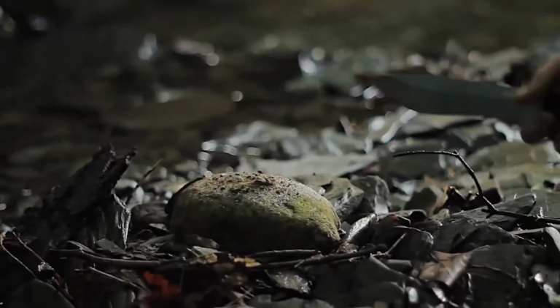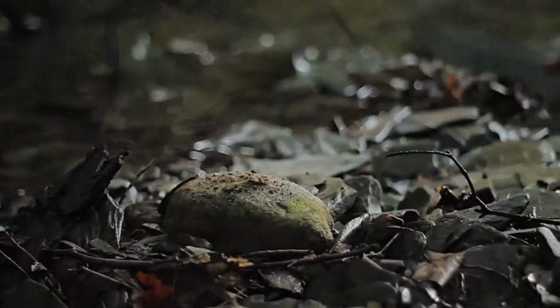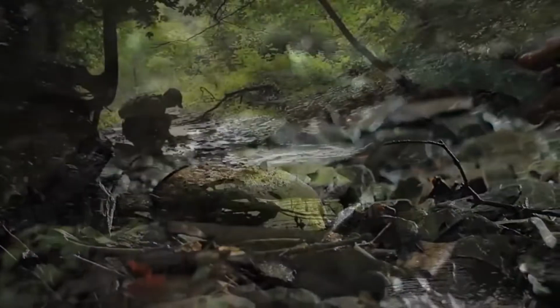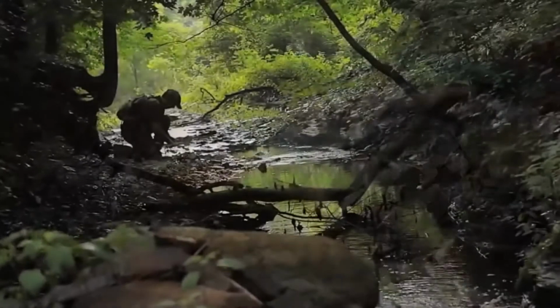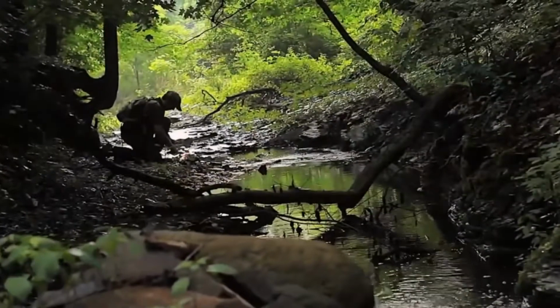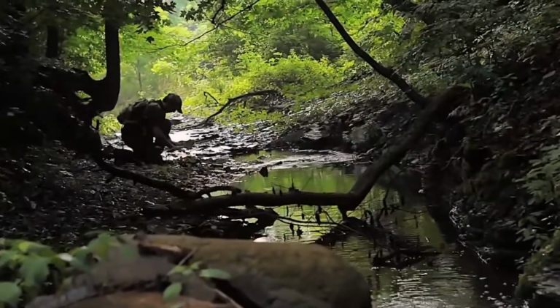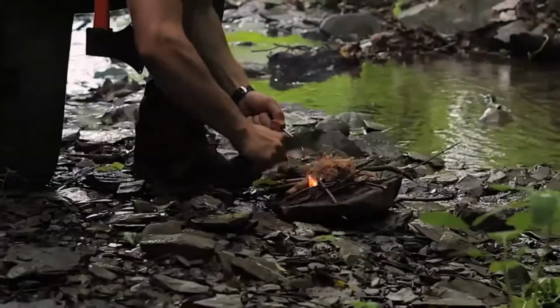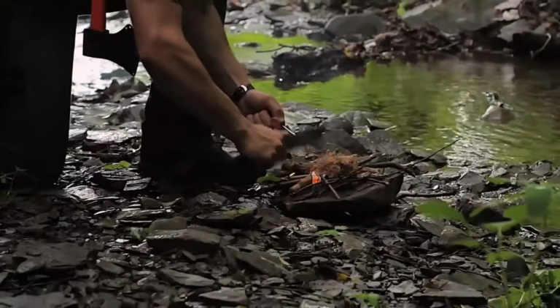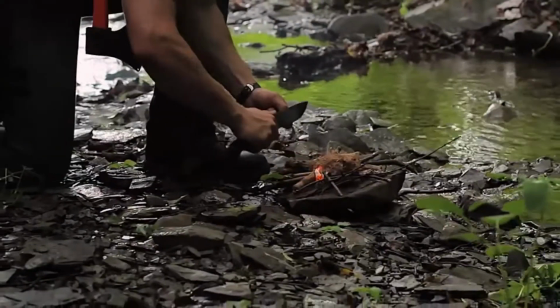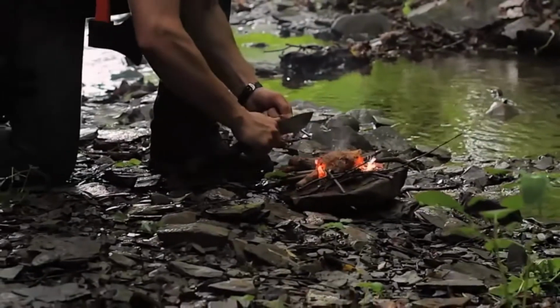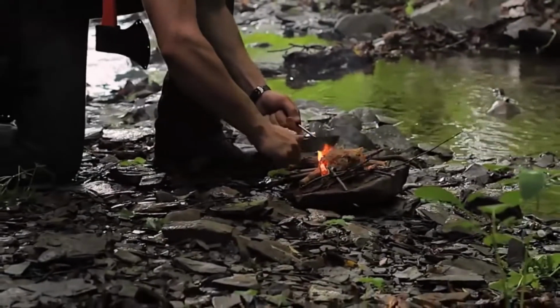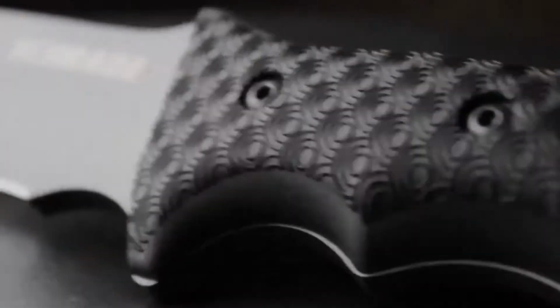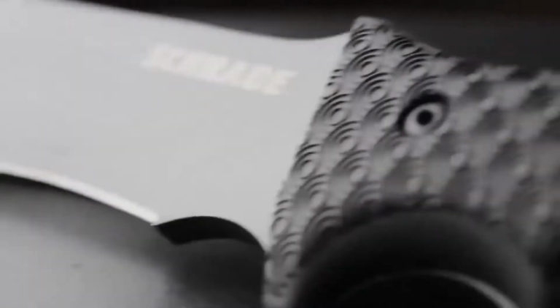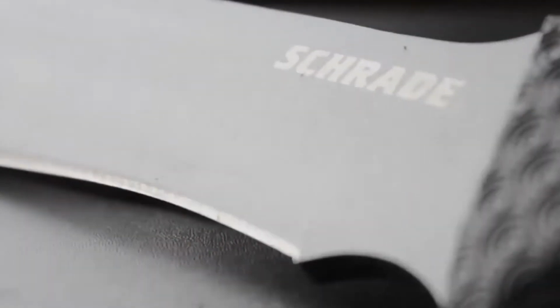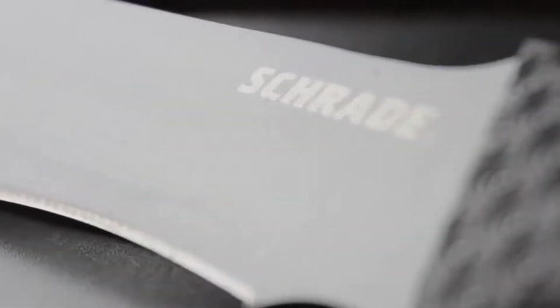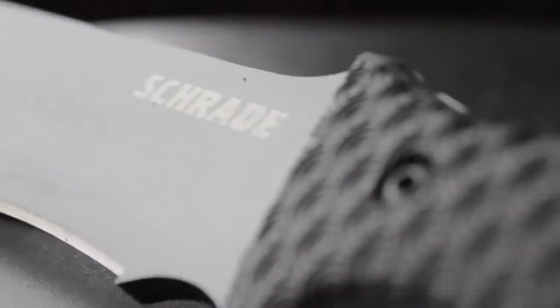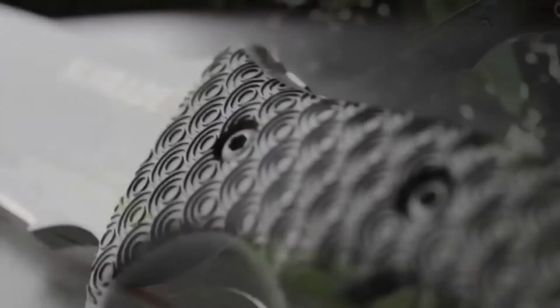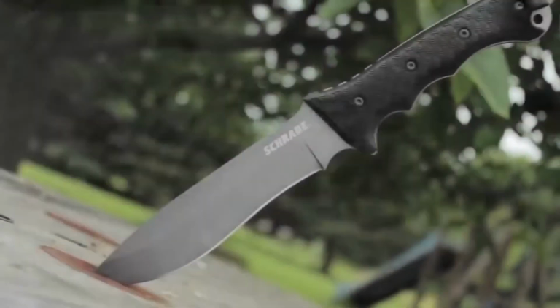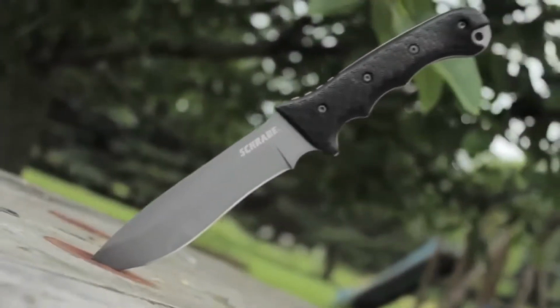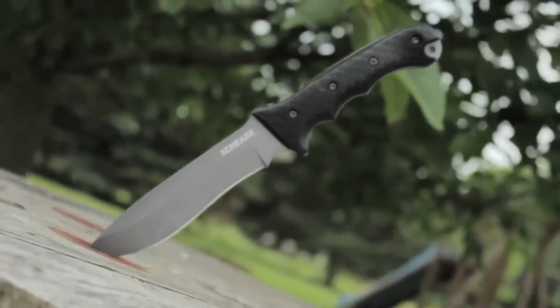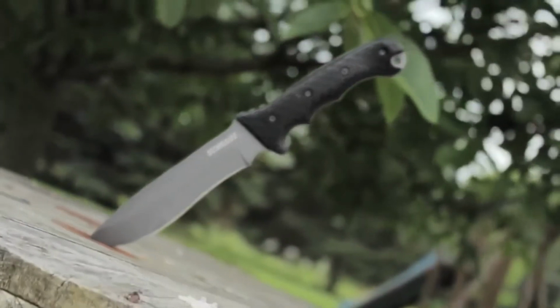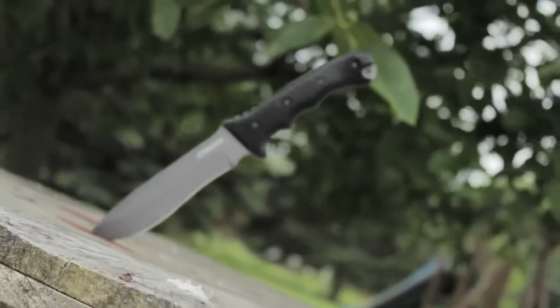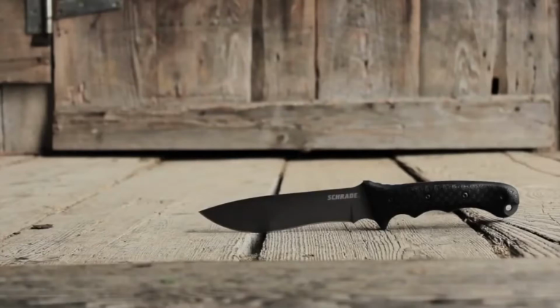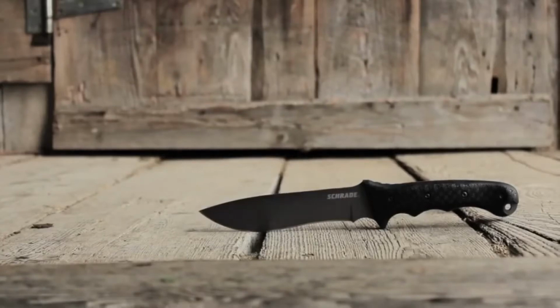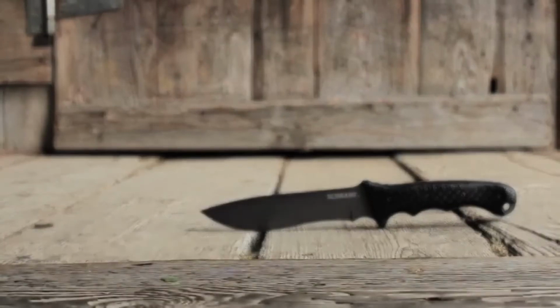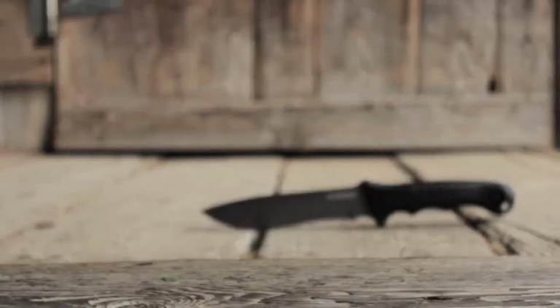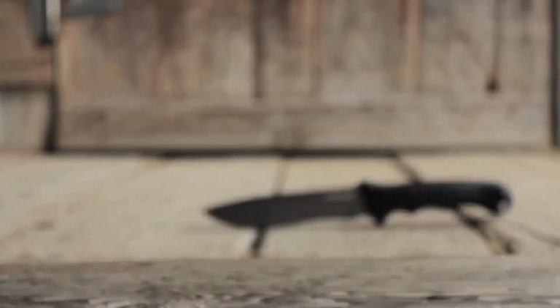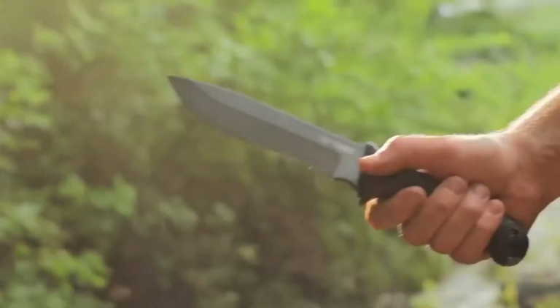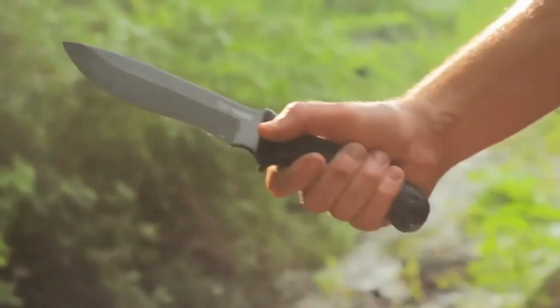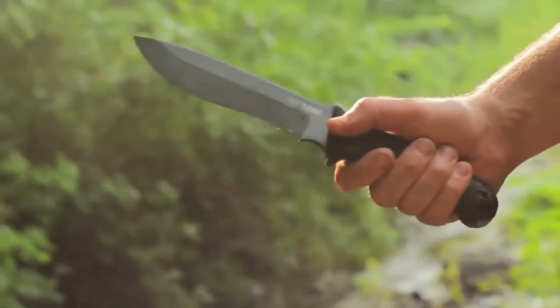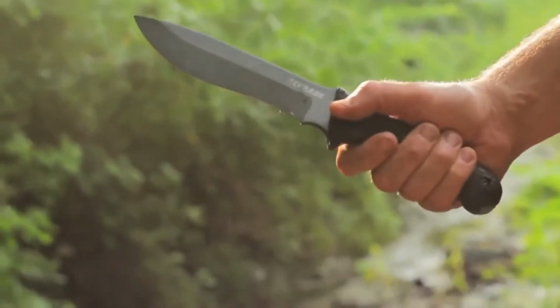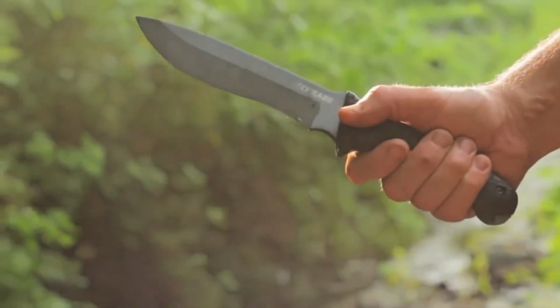Designed for reliable everyday performance, crafted from premium materials, and built for a lifetime — this is the Schrade Extreme Survival Knife, SCHF9.